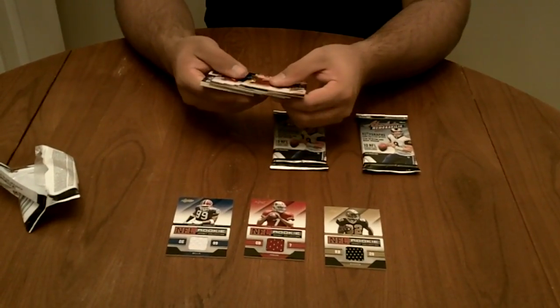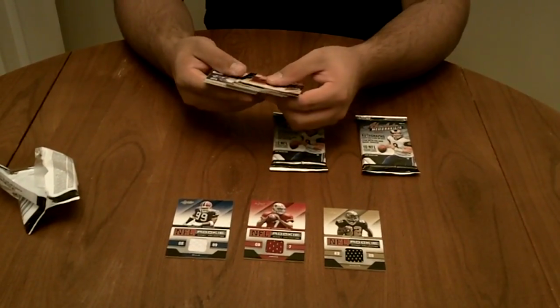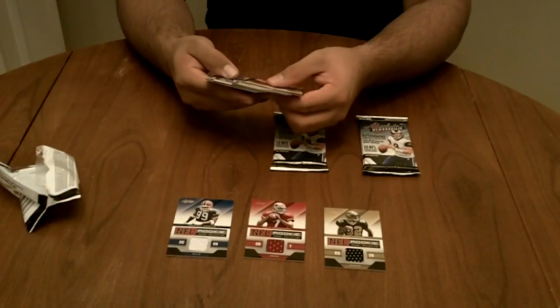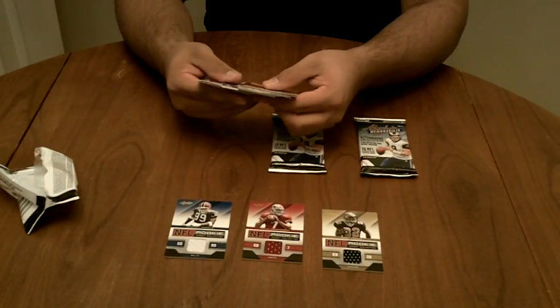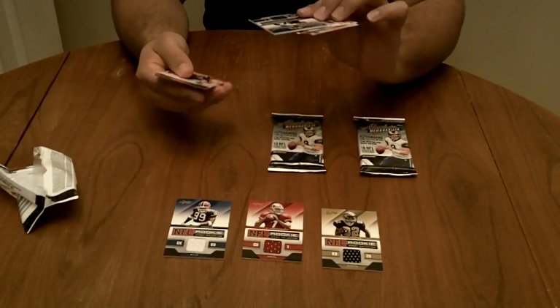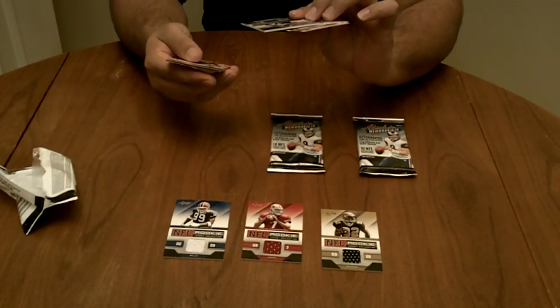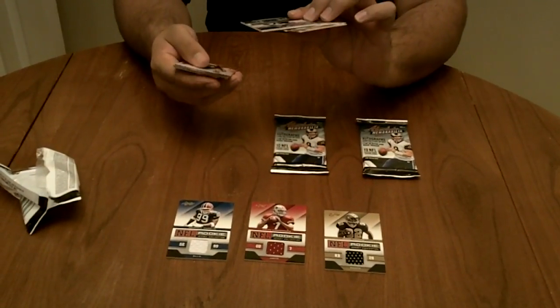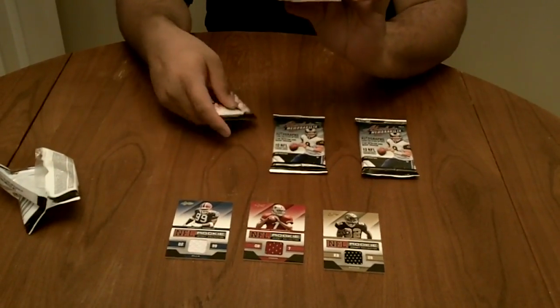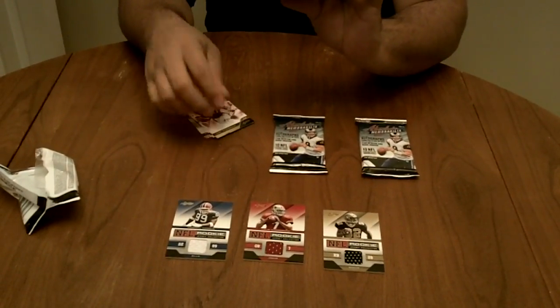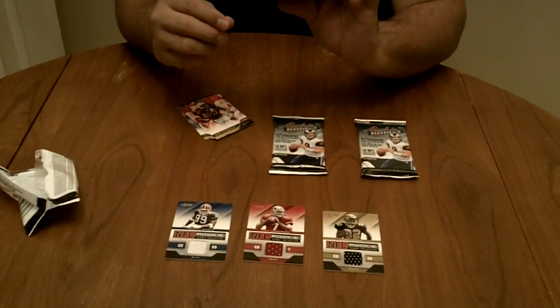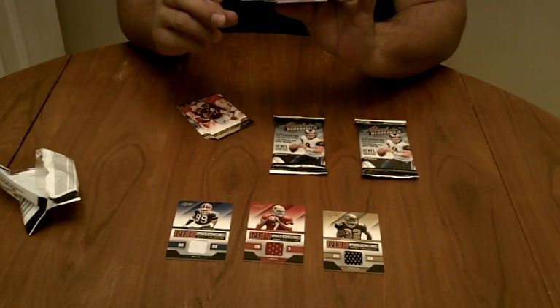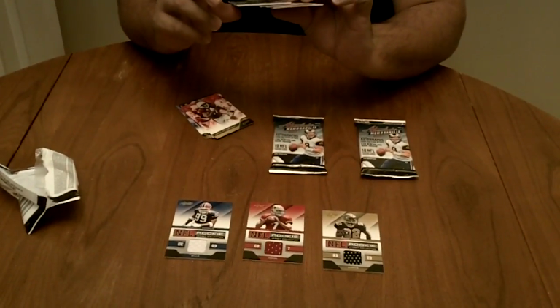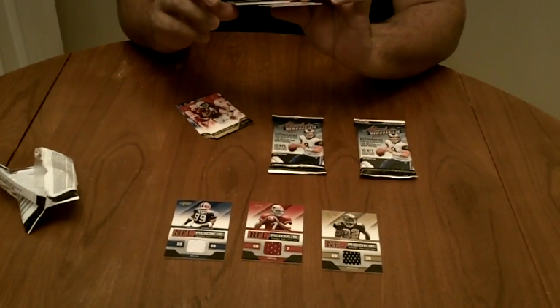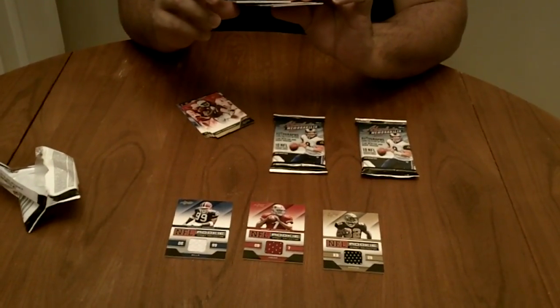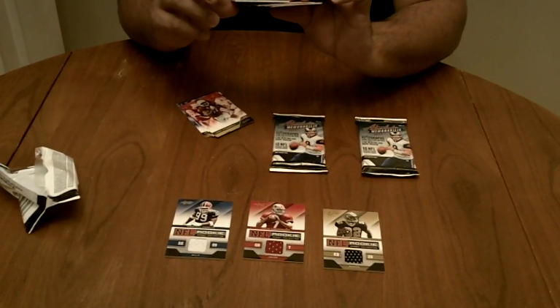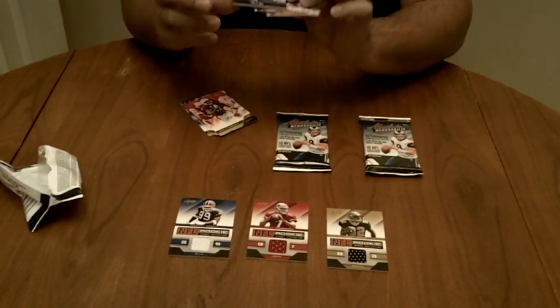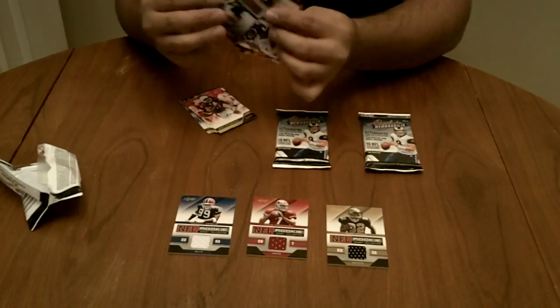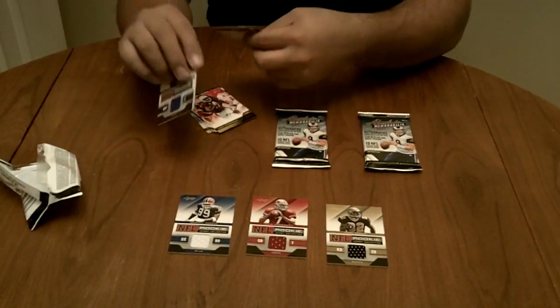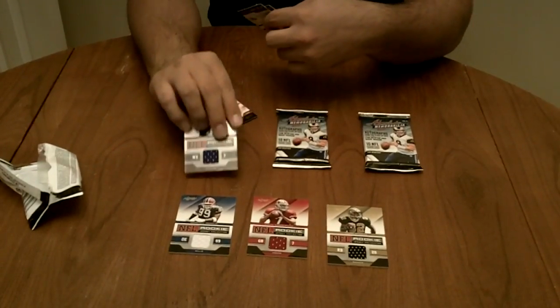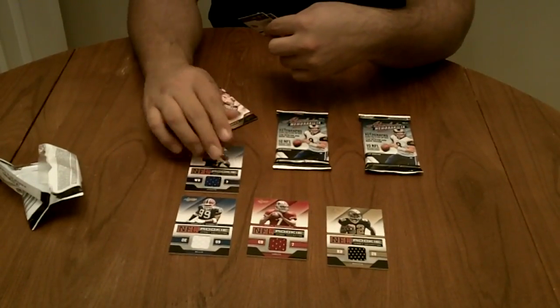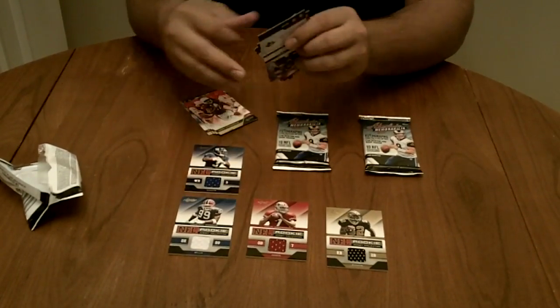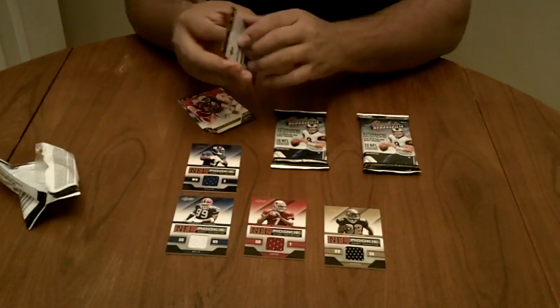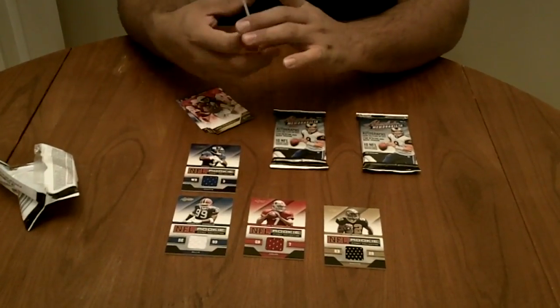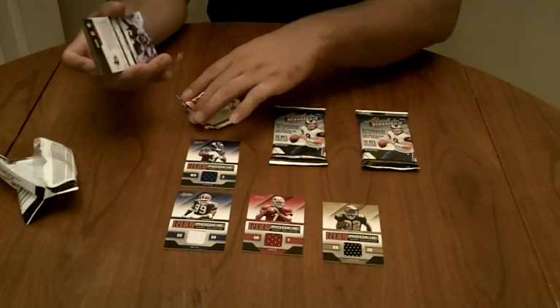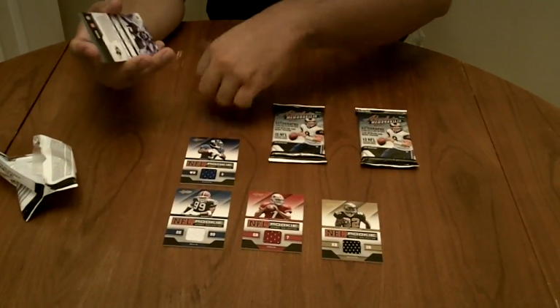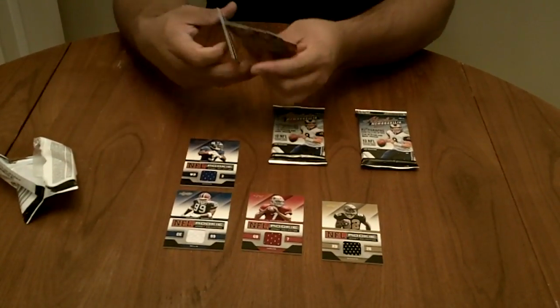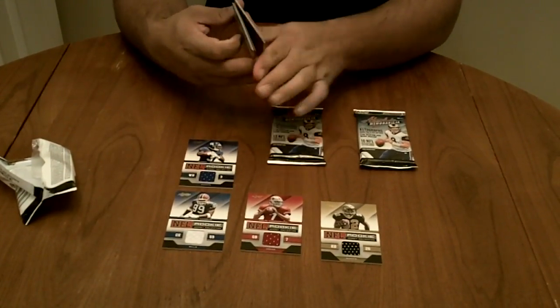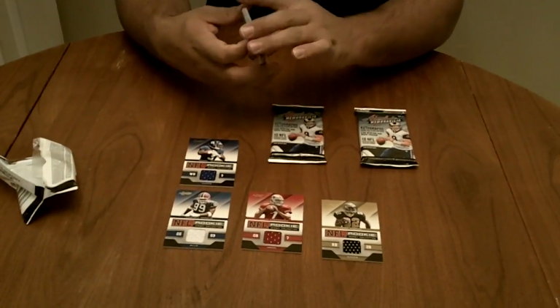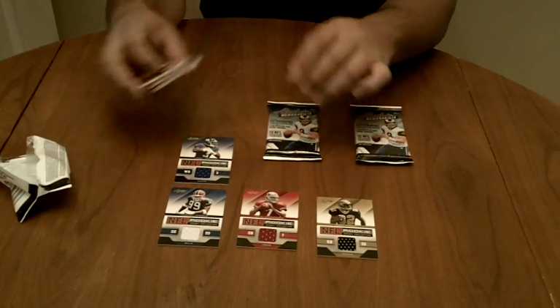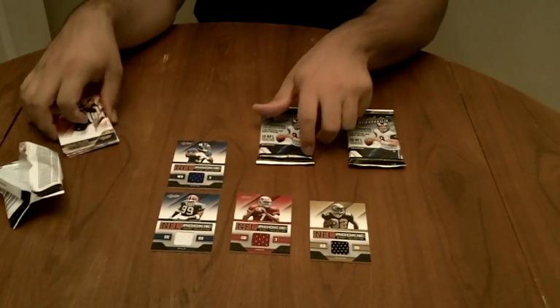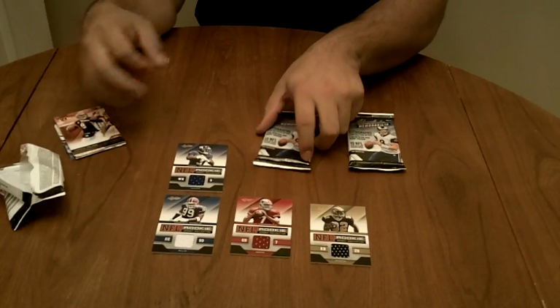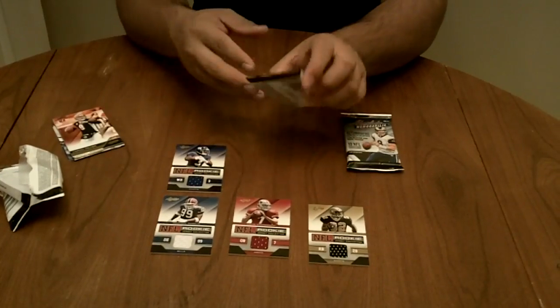And we'll go straight. It's going to be Jarrell Jernigan — no clue. Like I said, these rookie collection jerseys suck every year.